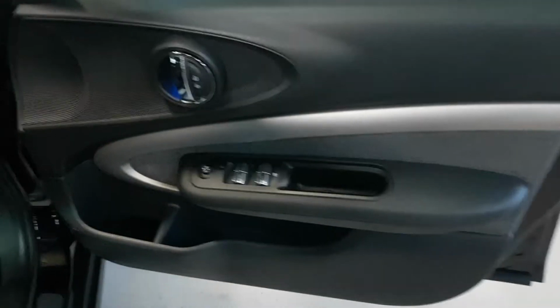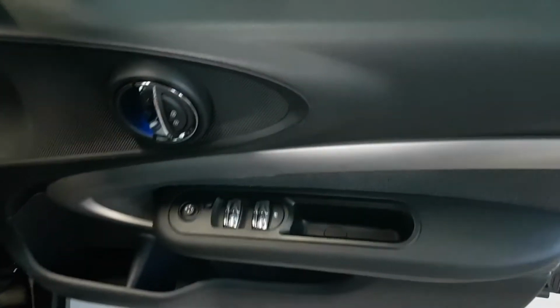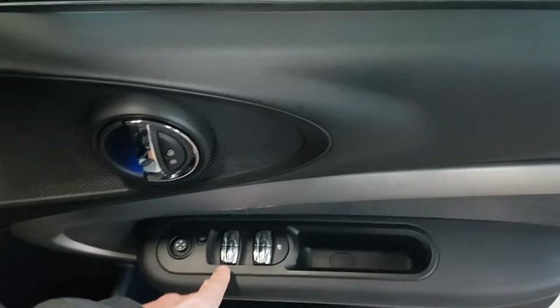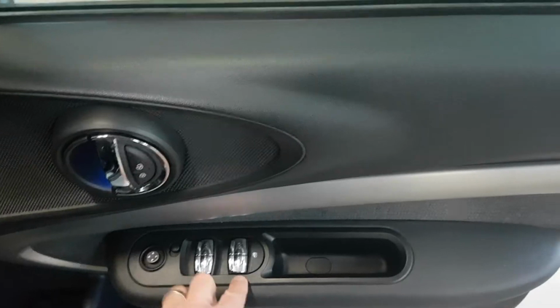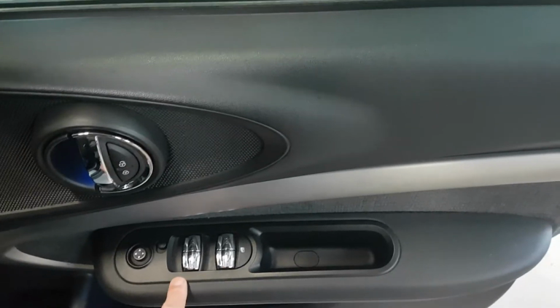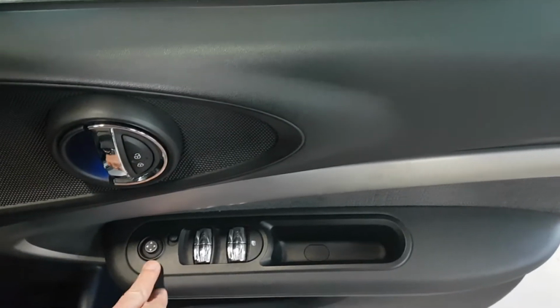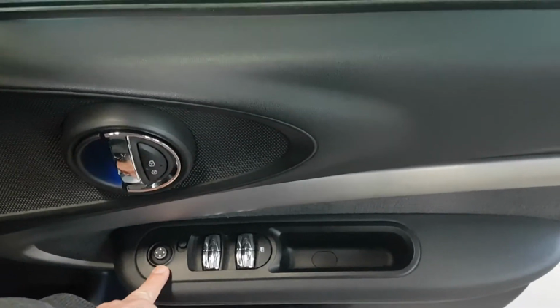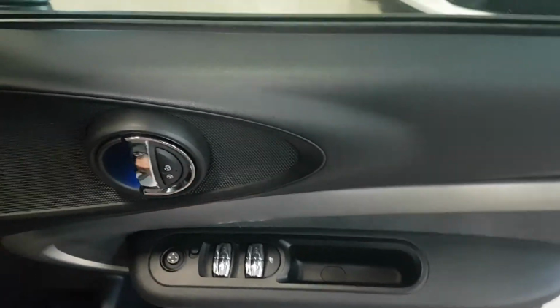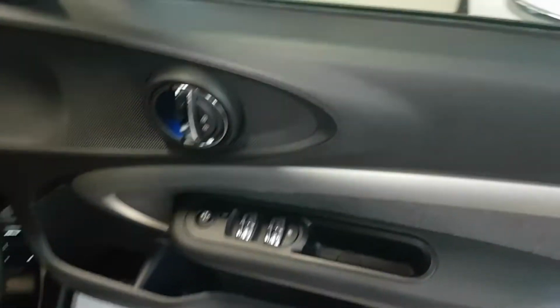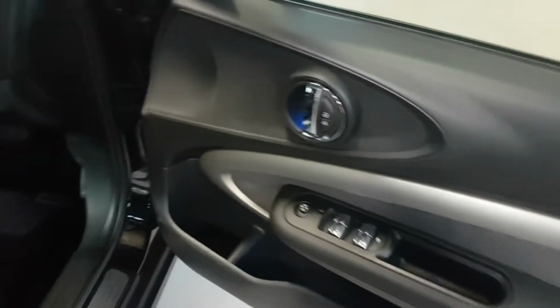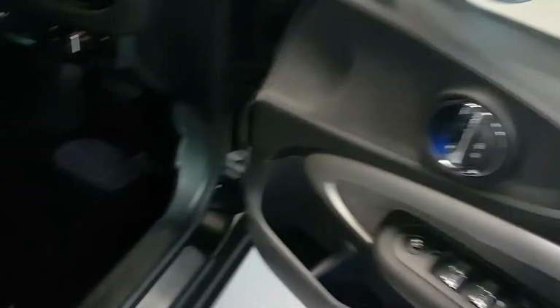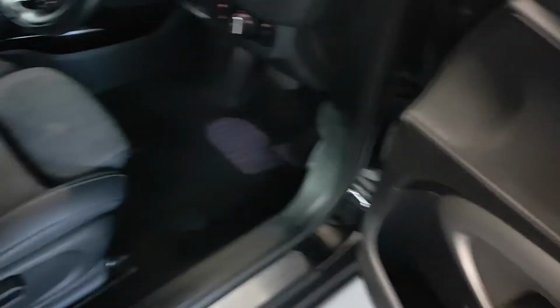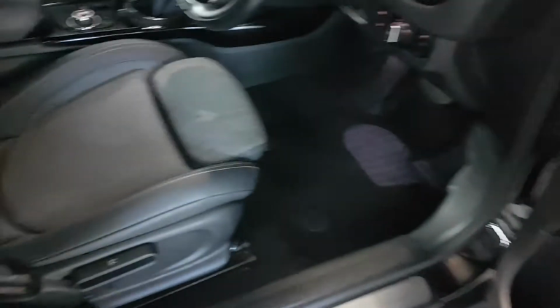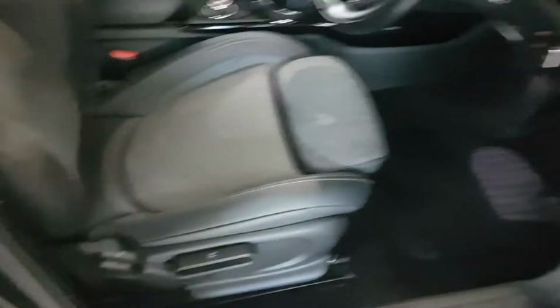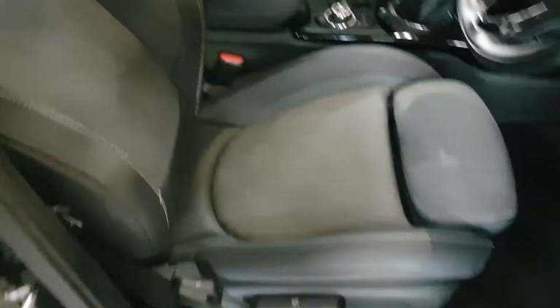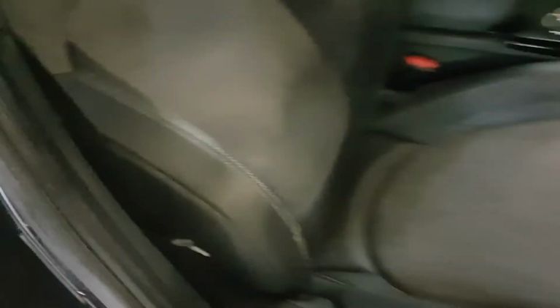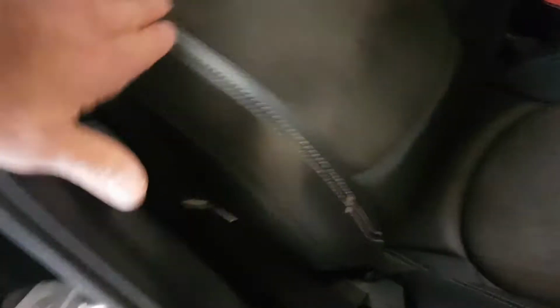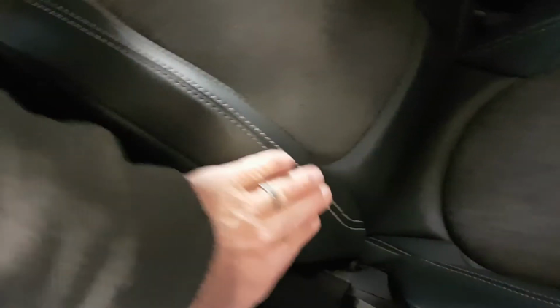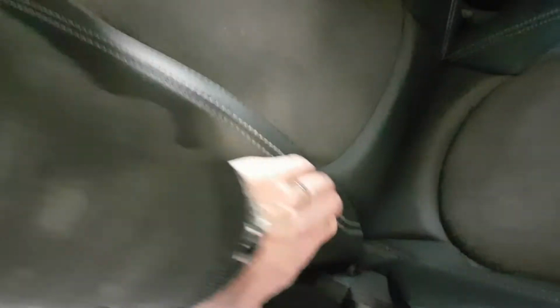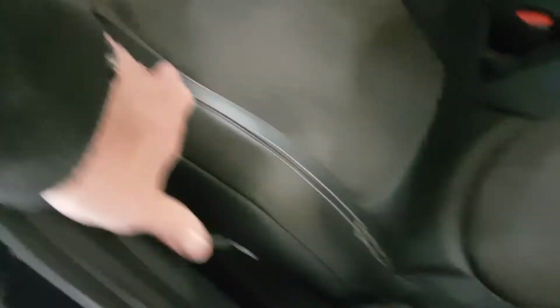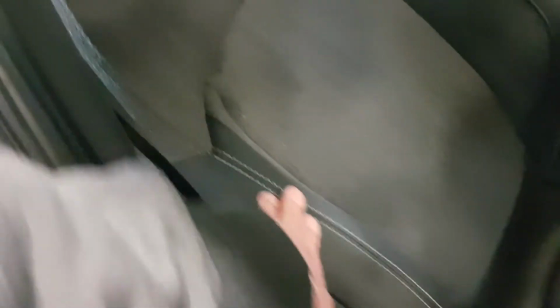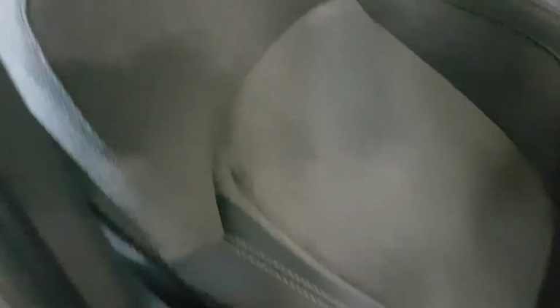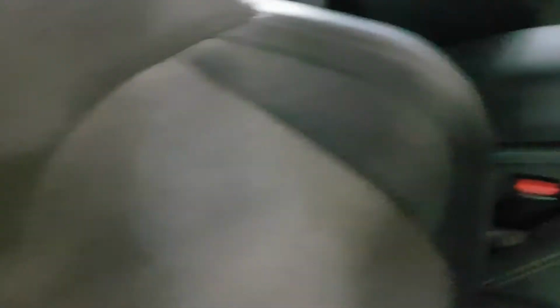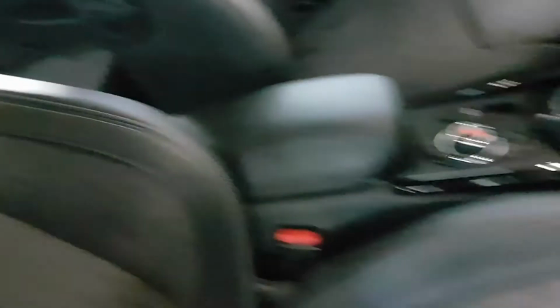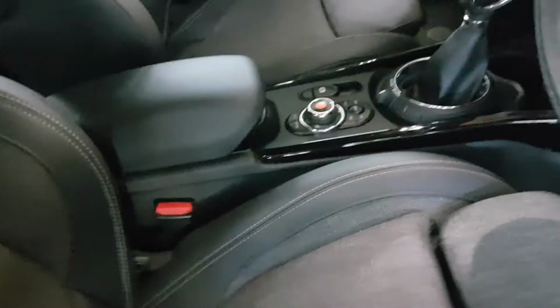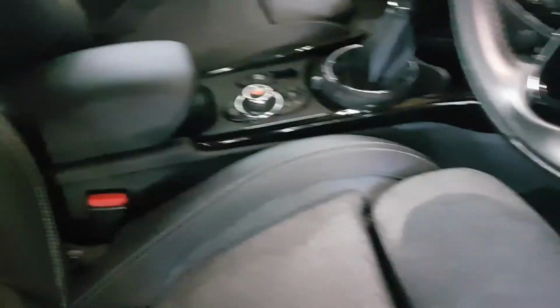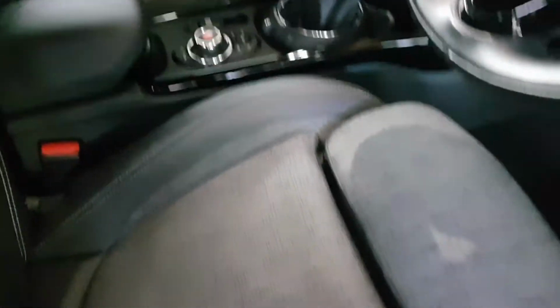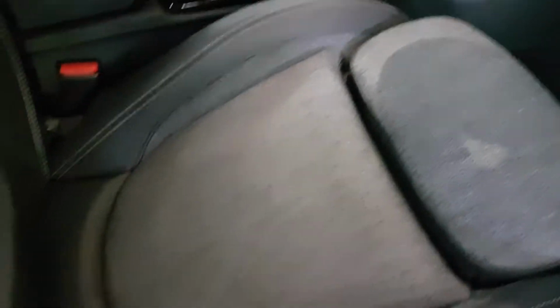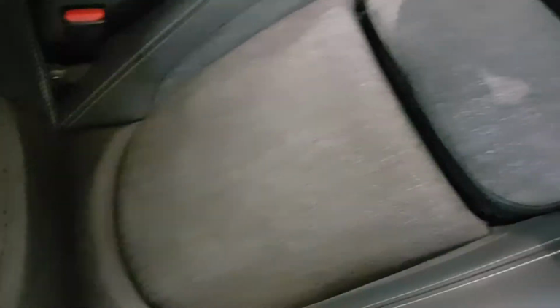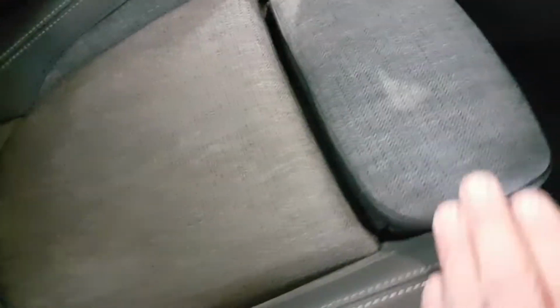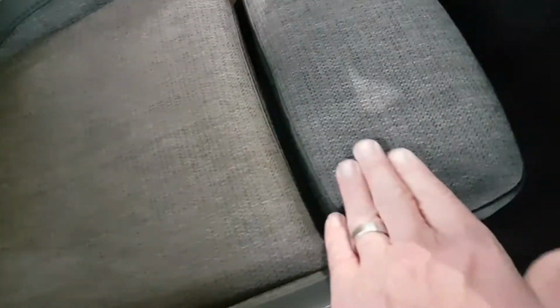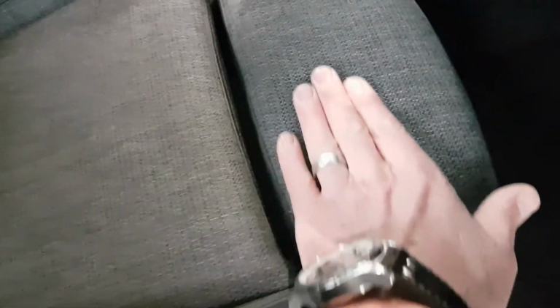Pretty standard format — electric windows front and rear, electric mirrors. And then in the driver's side, the bit that probably gets worn the most — all good. No problems with the stitching, no problems with the seat — that's just a shadow there.